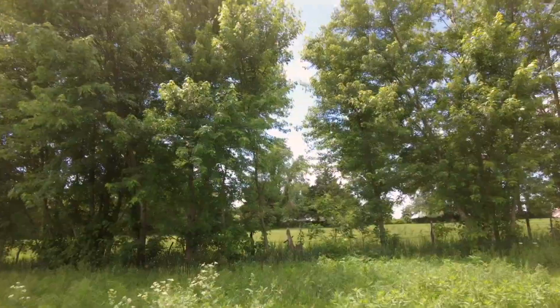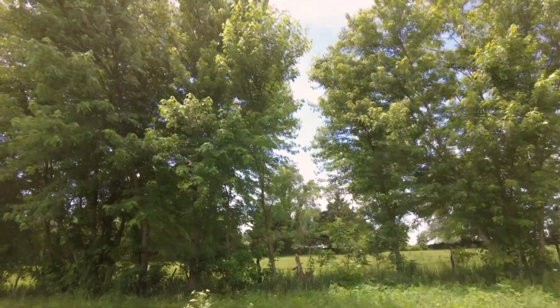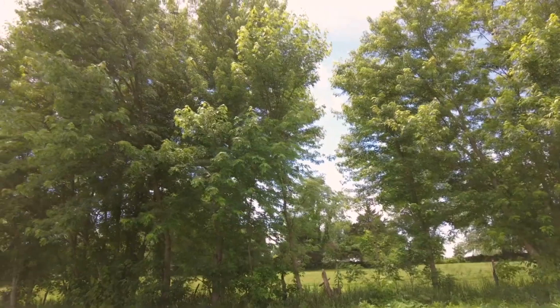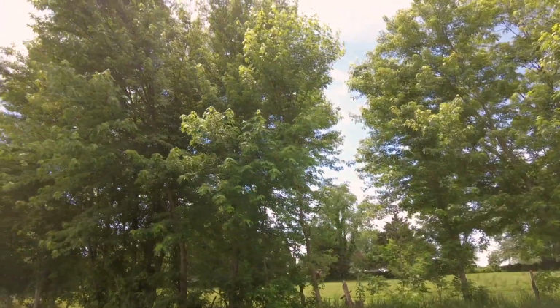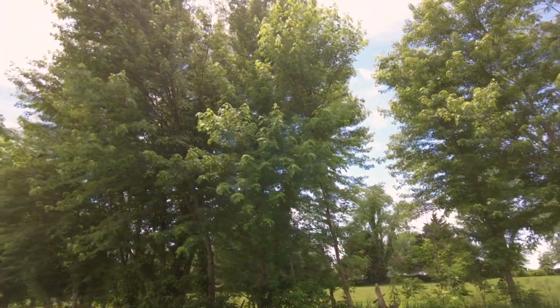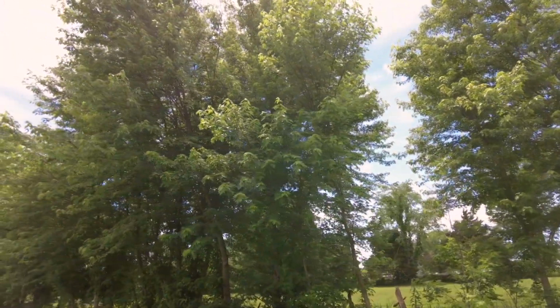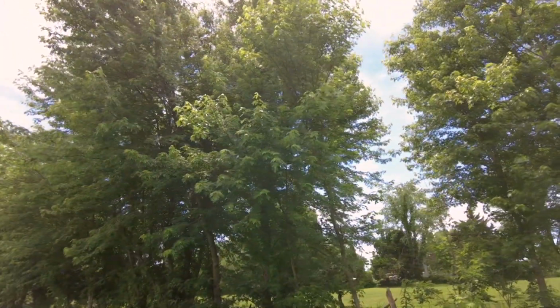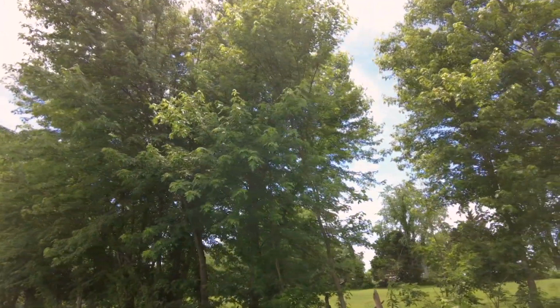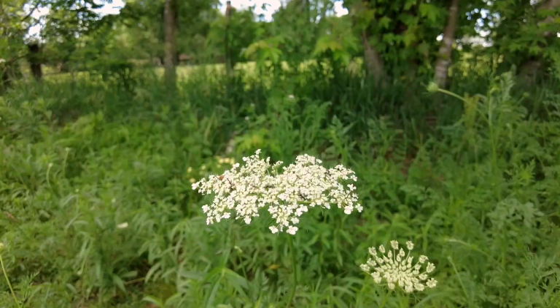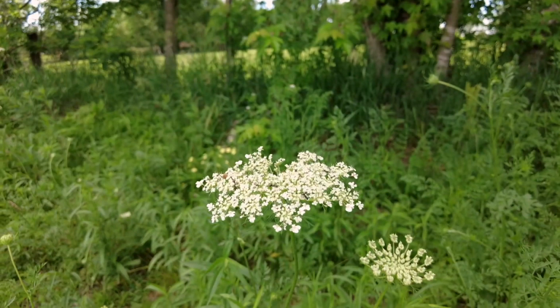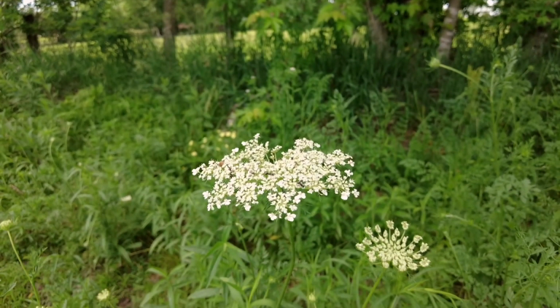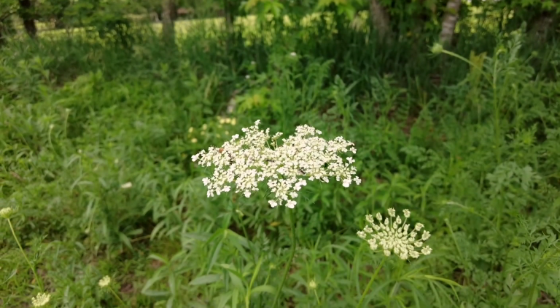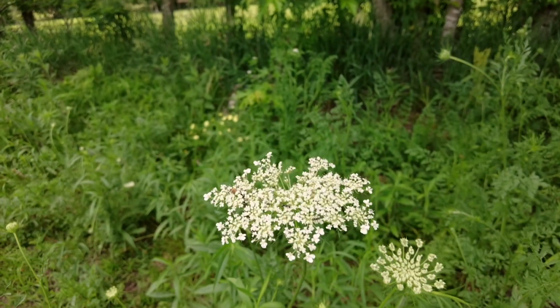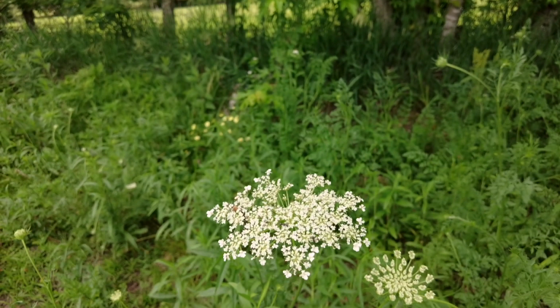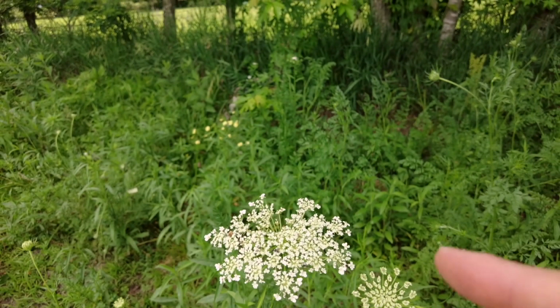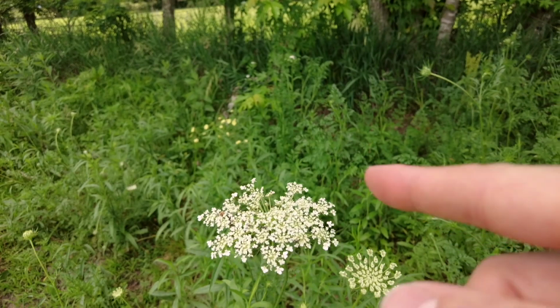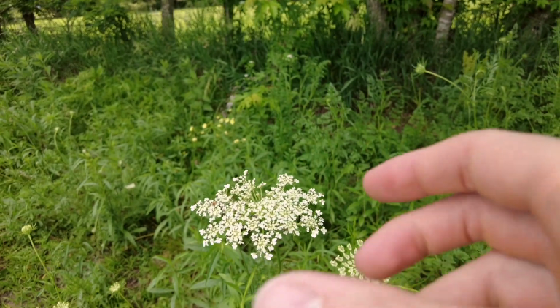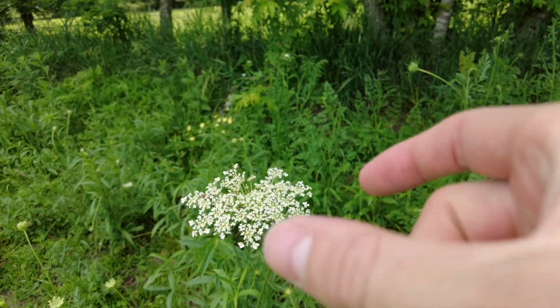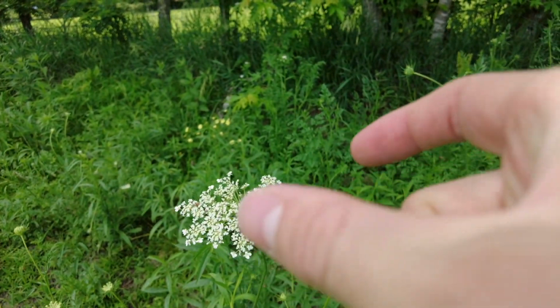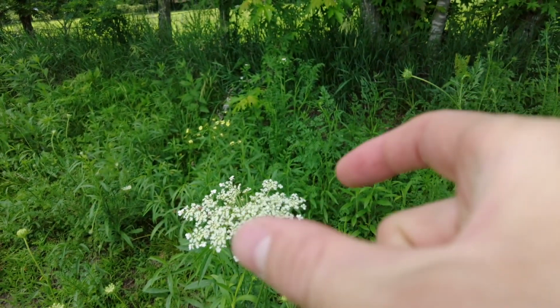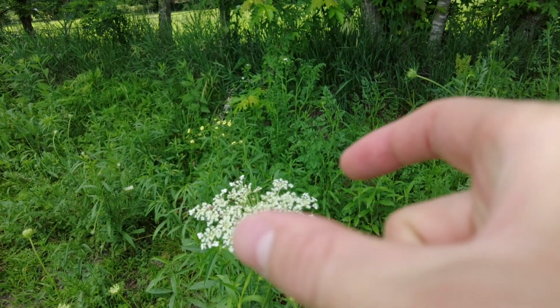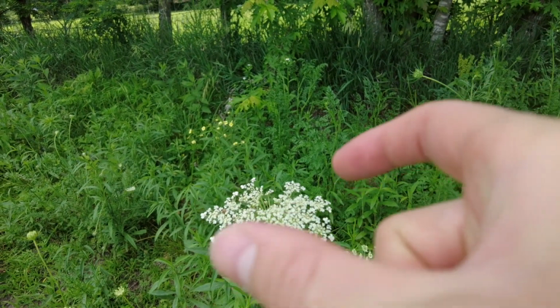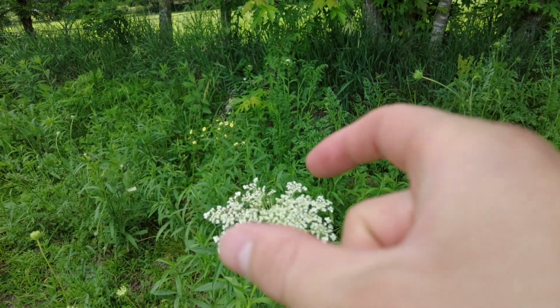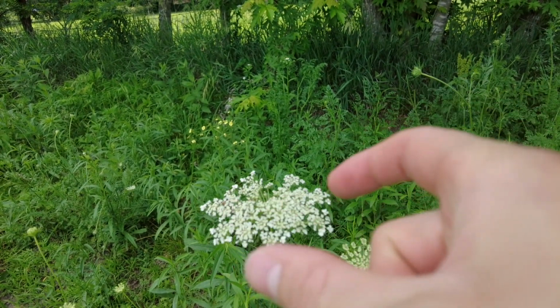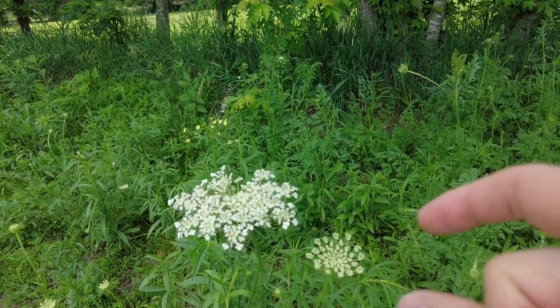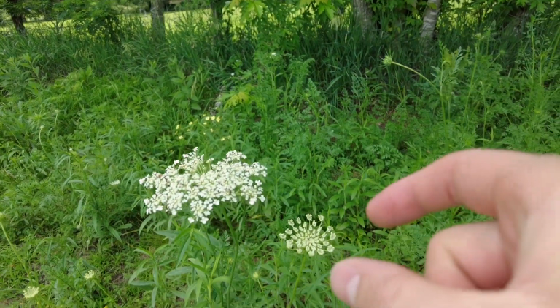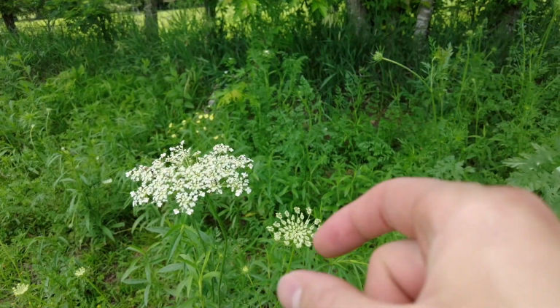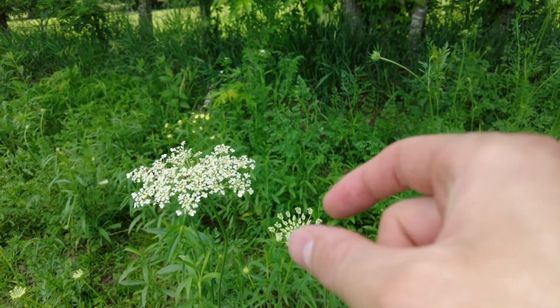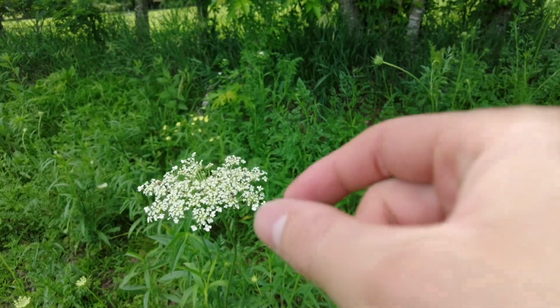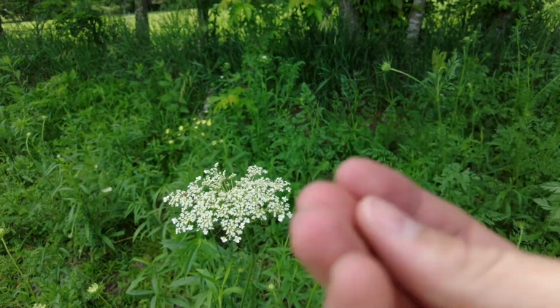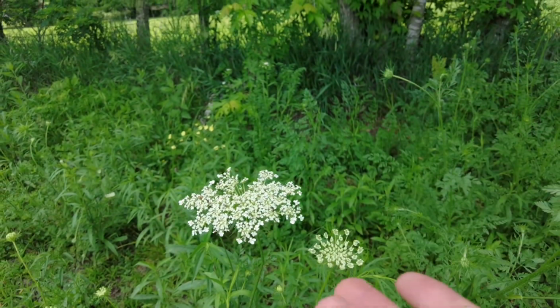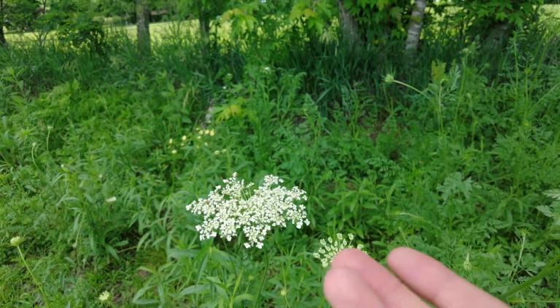Now let's go over here and find some Queen Anne's lace. Here's some Queen Anne's lace. You can see all the flowers are kind of mostly in just these bunches — there's a bunch right here, there's a bunch right there. They're not as spread out.